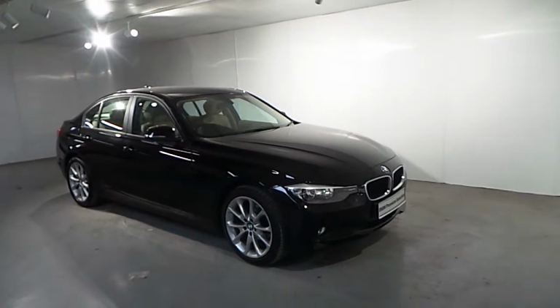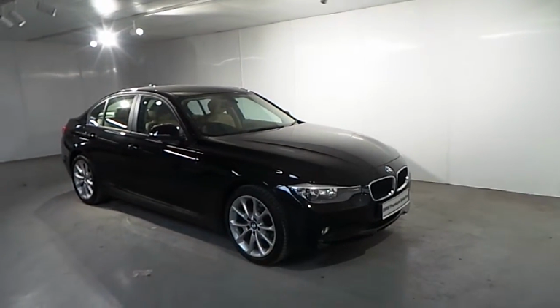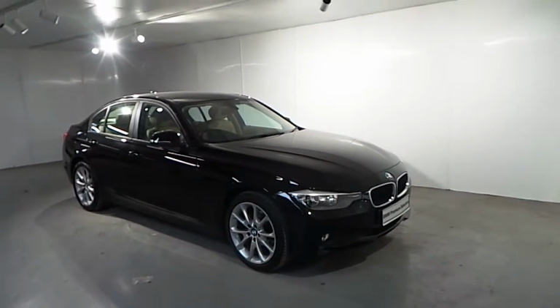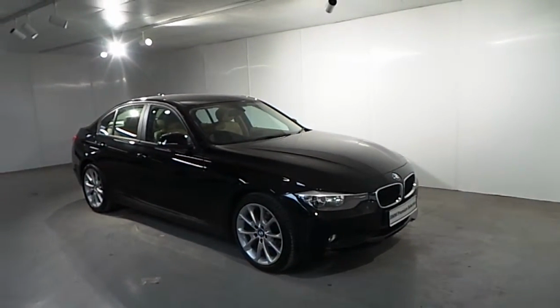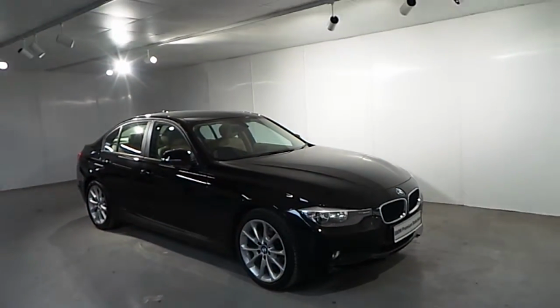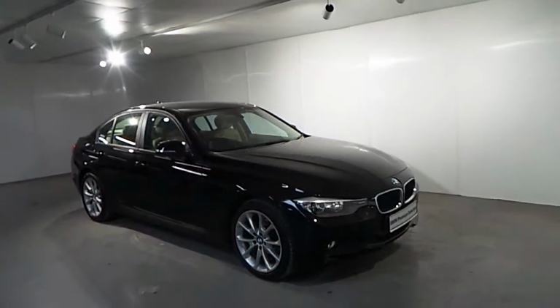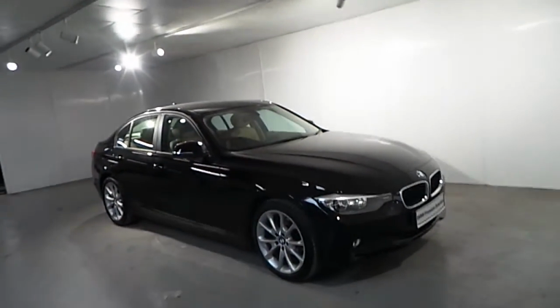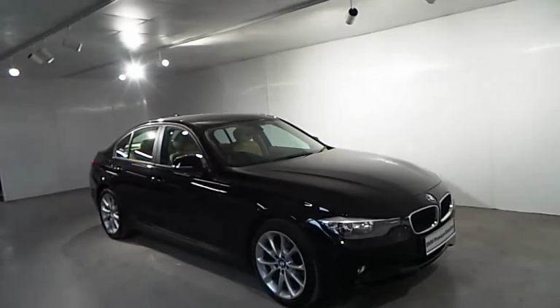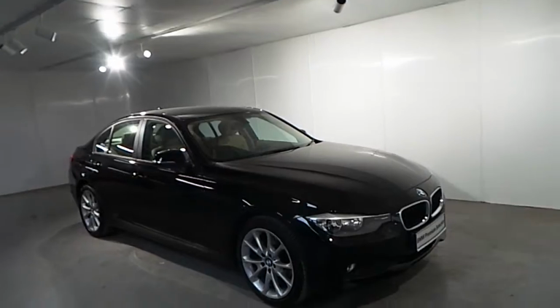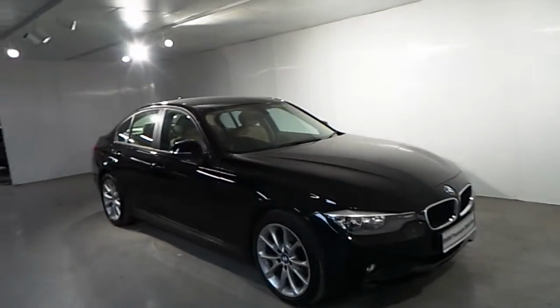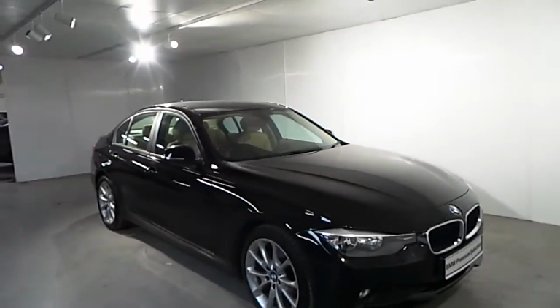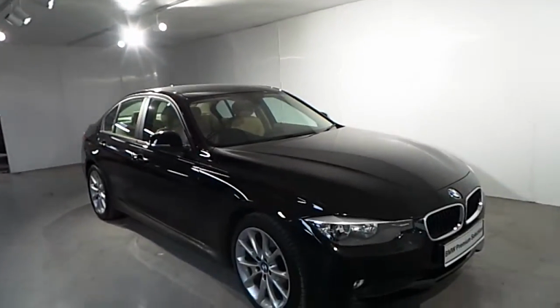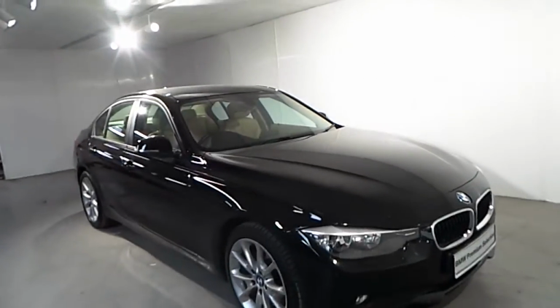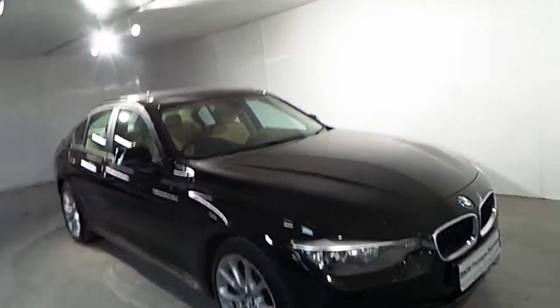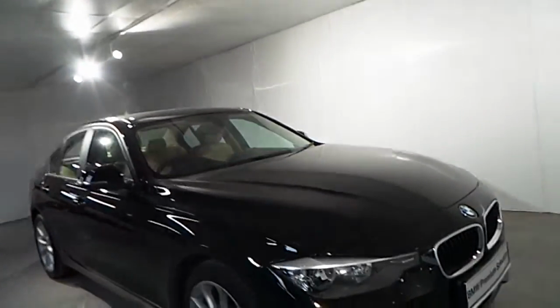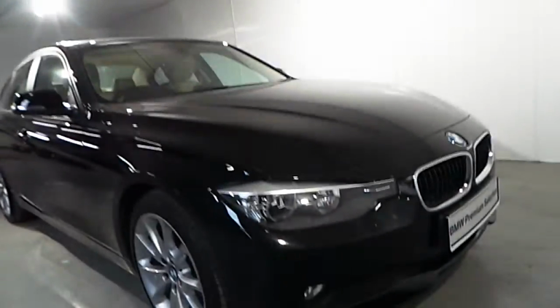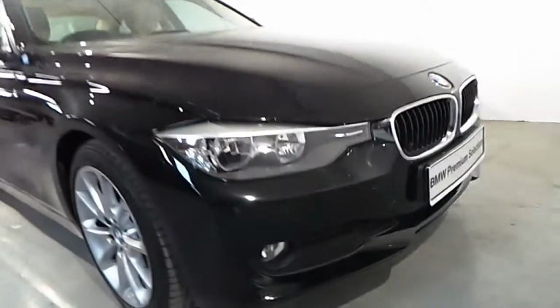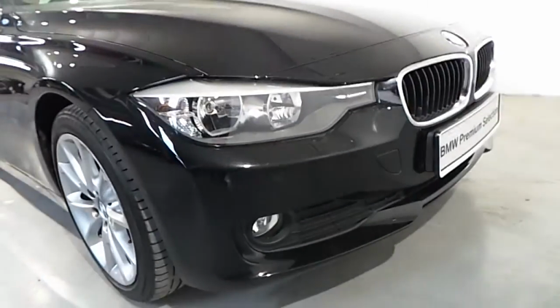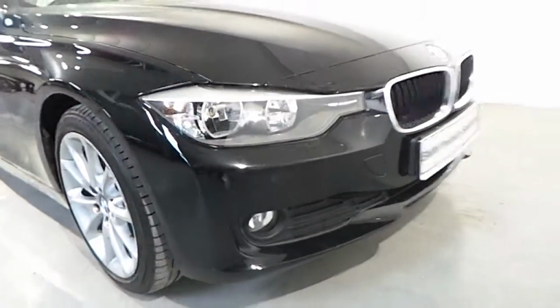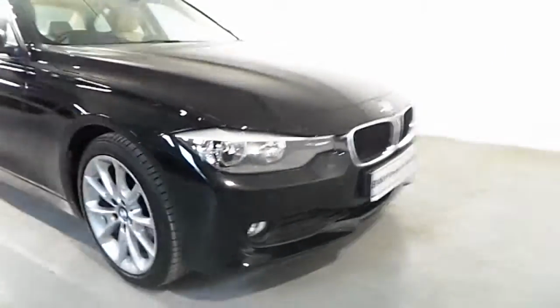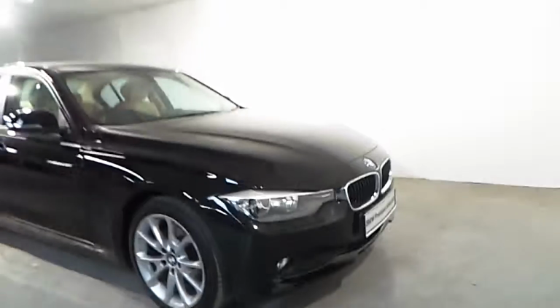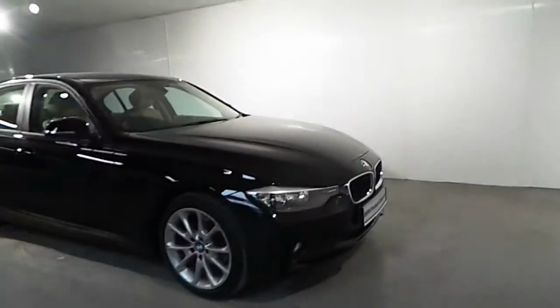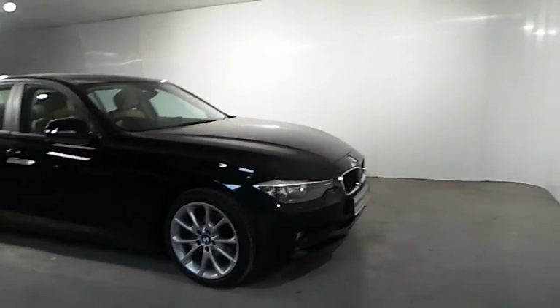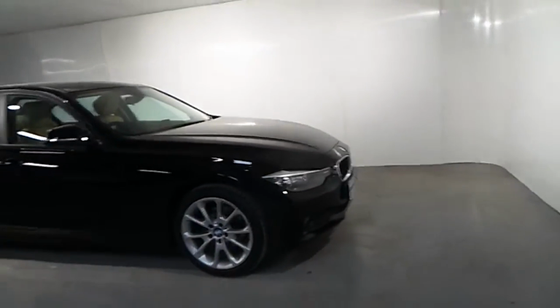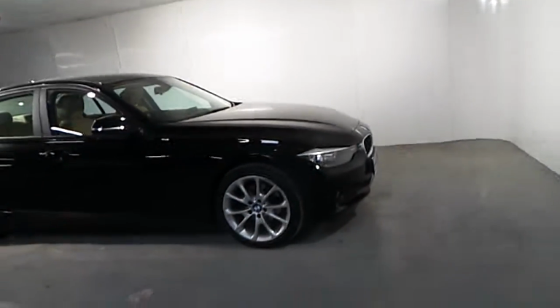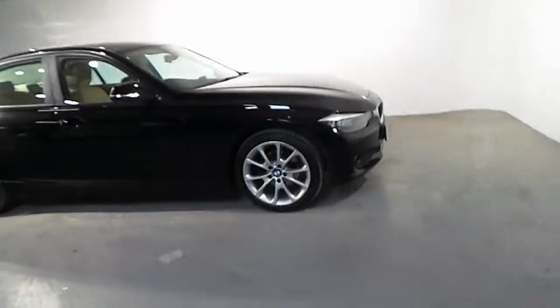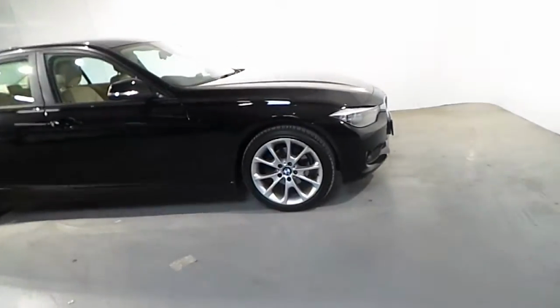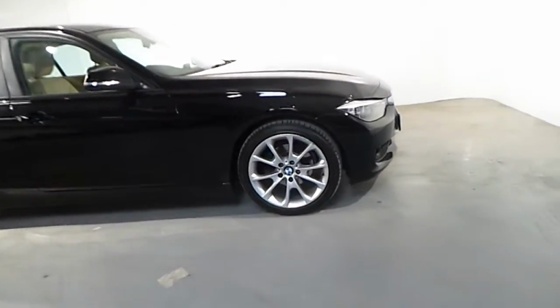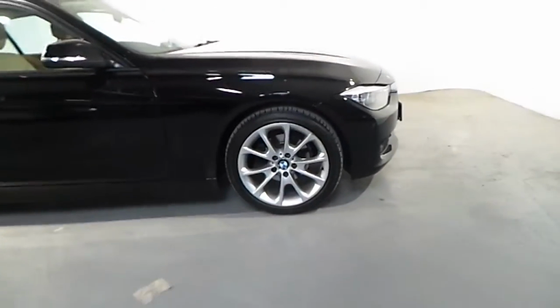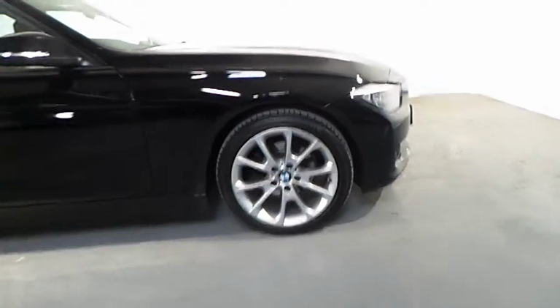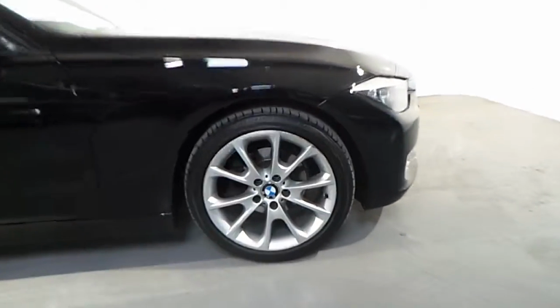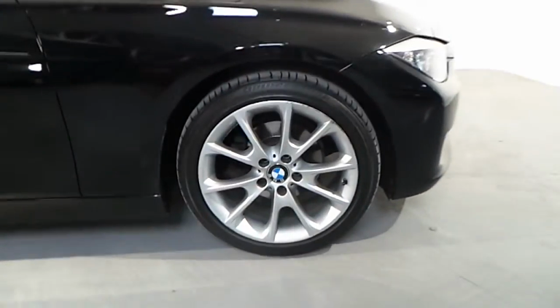This car is finished in a jet black non-metallic color. As standard features on this car you have your automatic lights and automatic wipers, your front fog light, and 17-inch light hollow wheels.